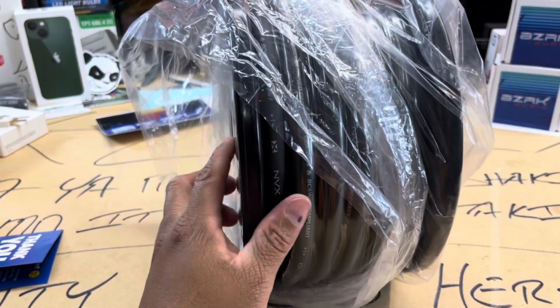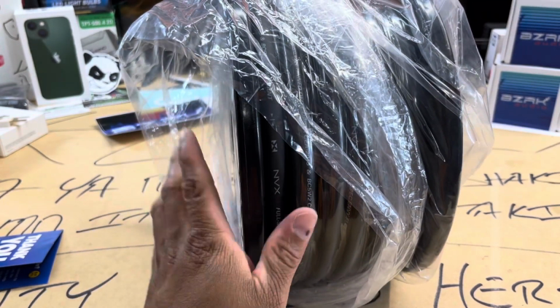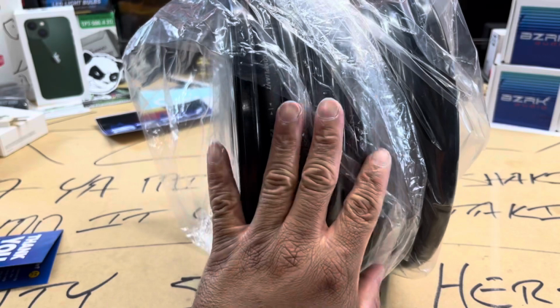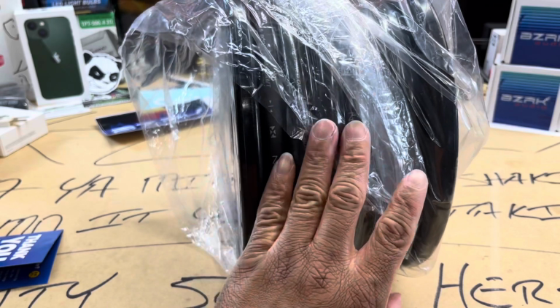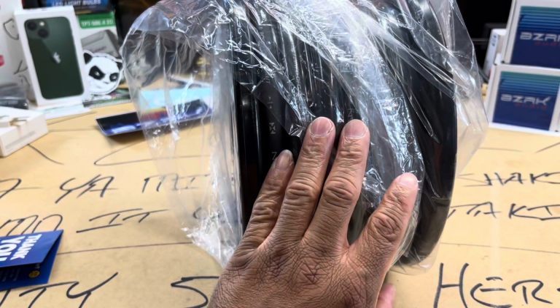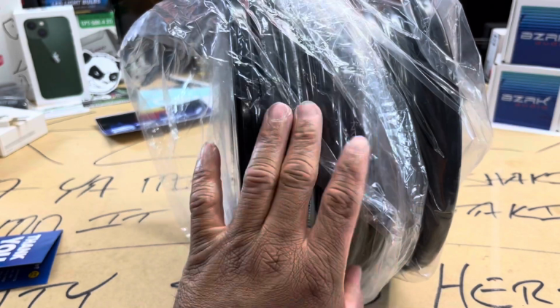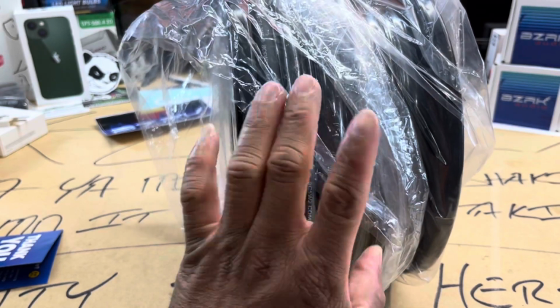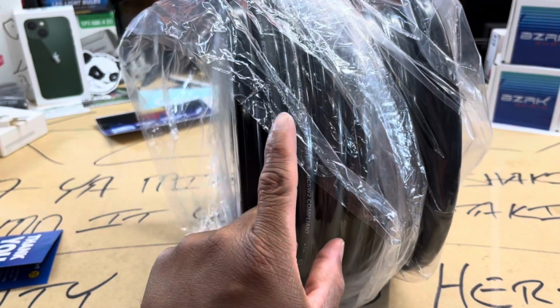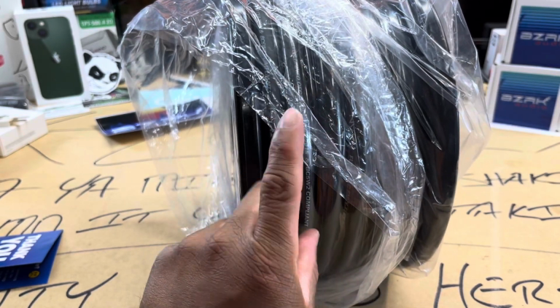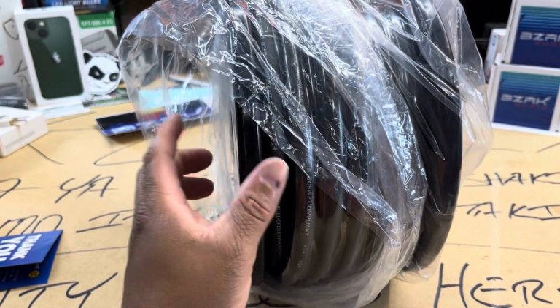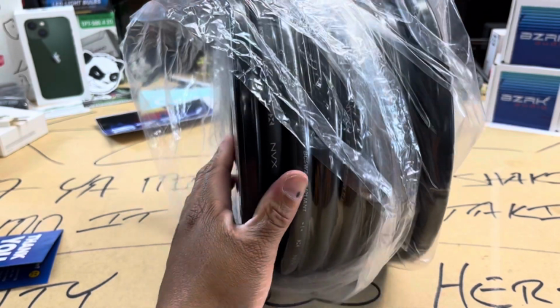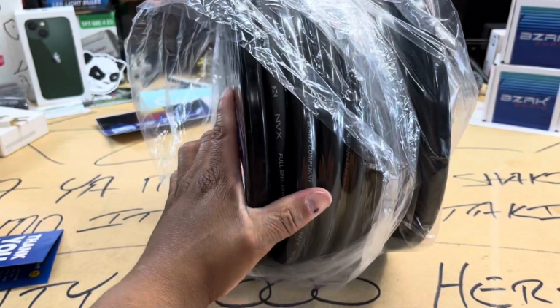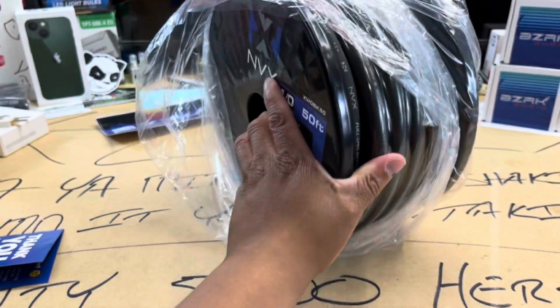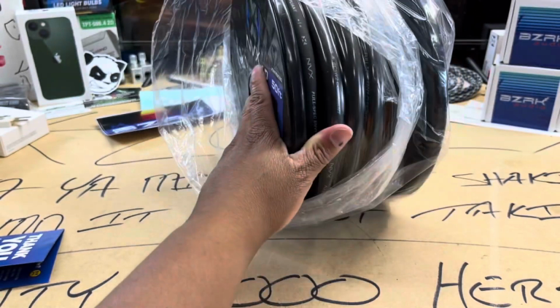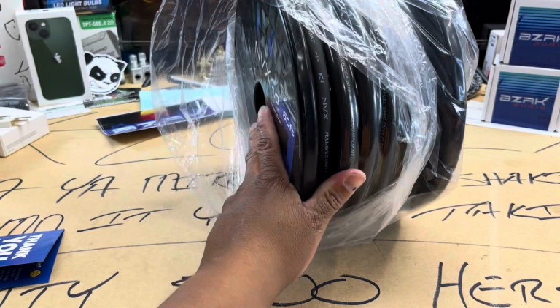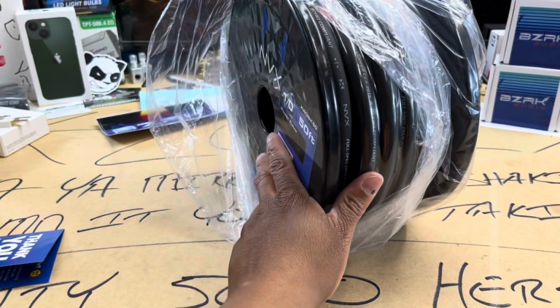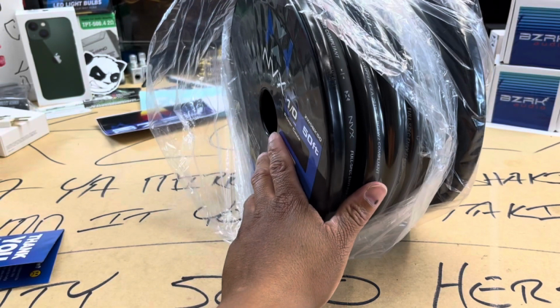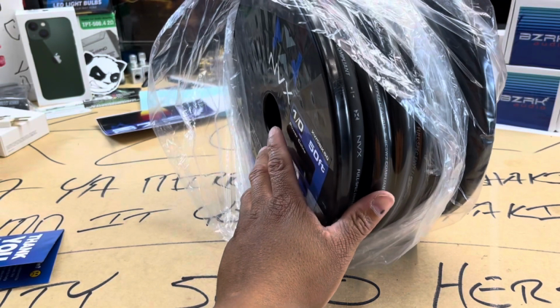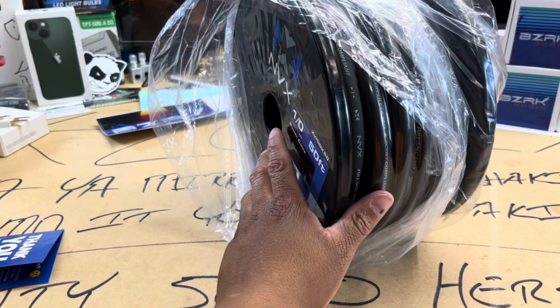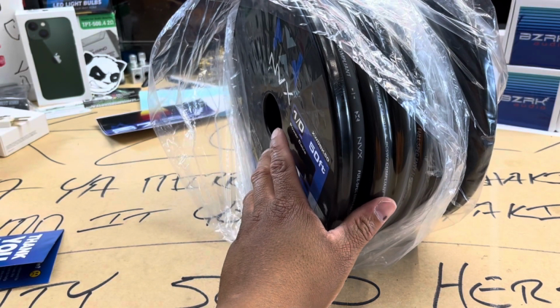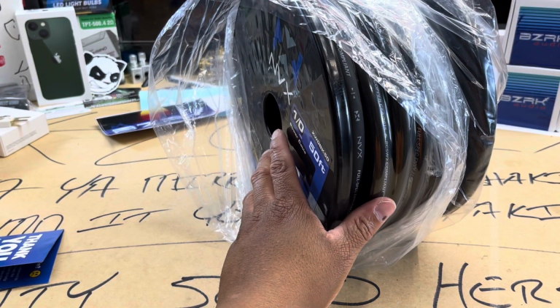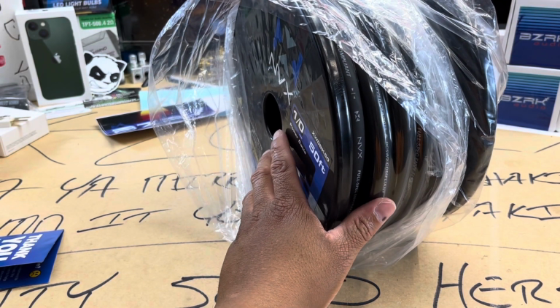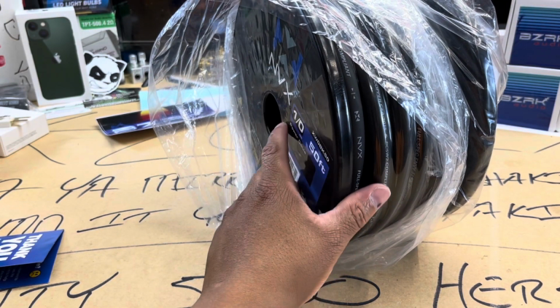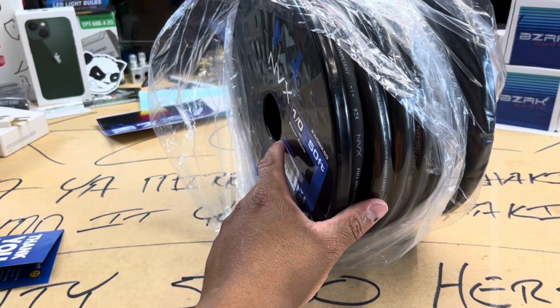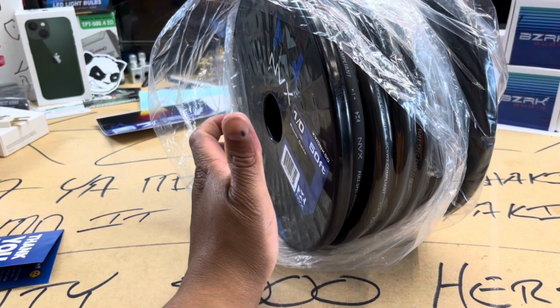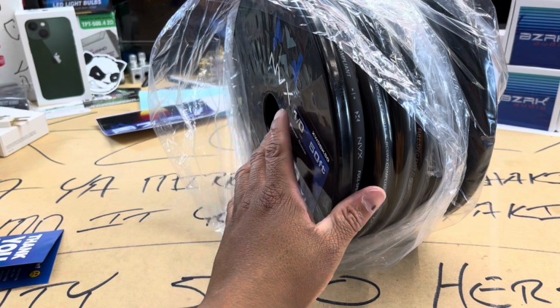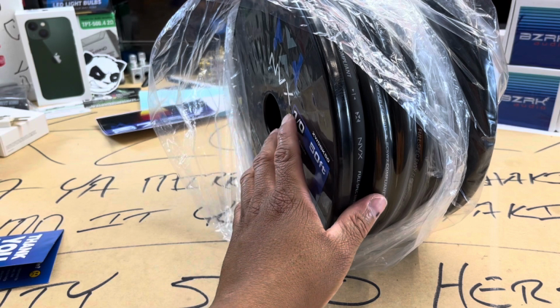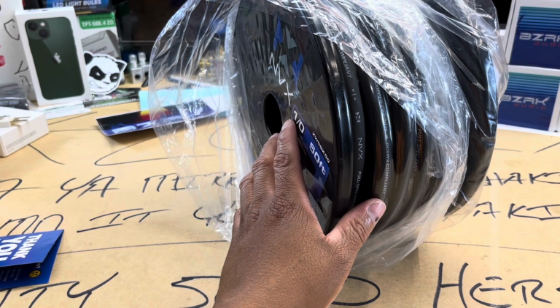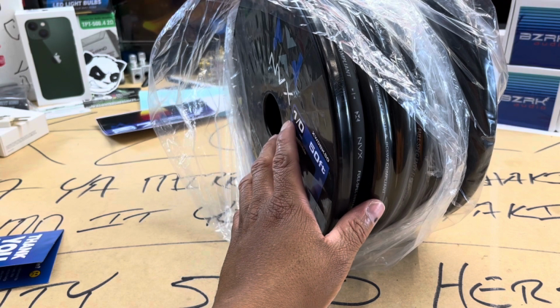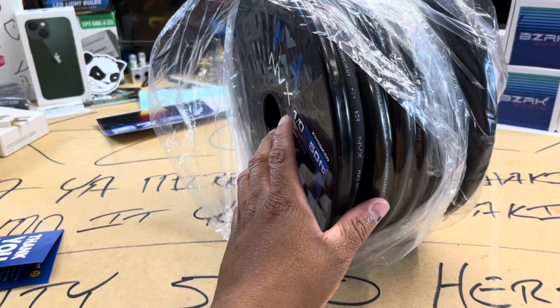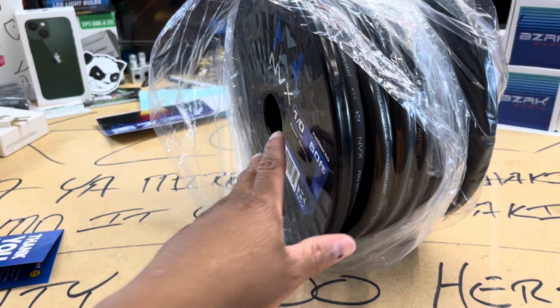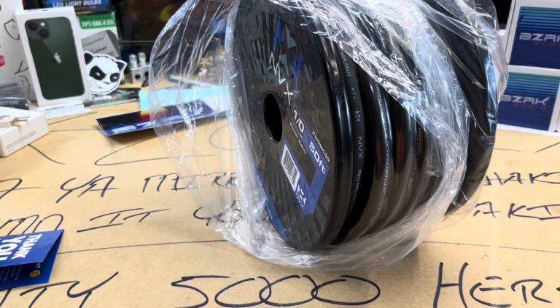One of my buddies did zero gauge car audio wire crimping with one hand on that other hydraulic tool. I definitely can't crimp with one hand.